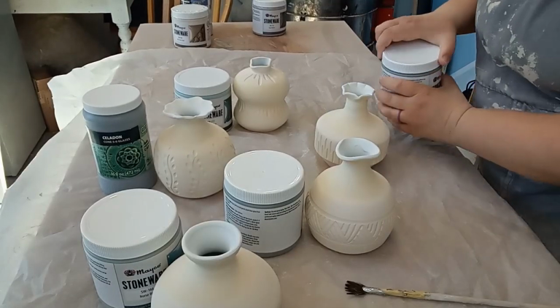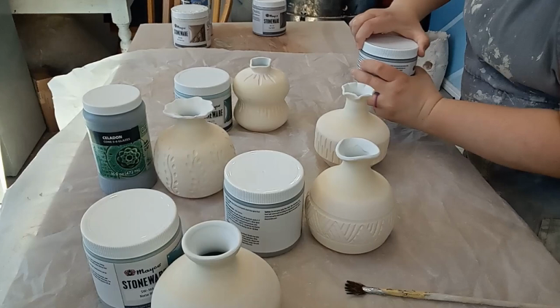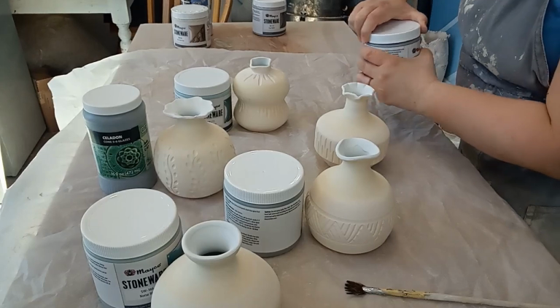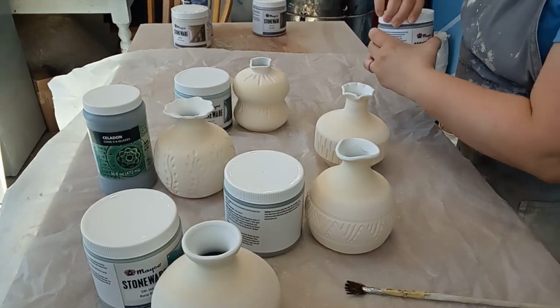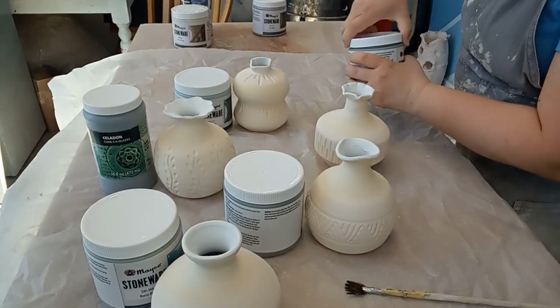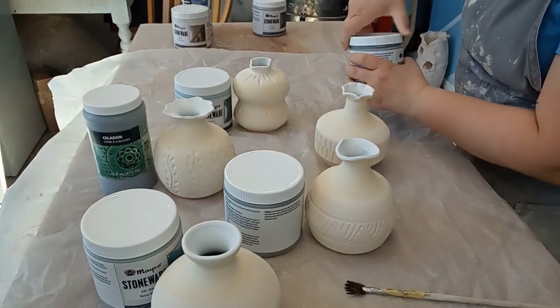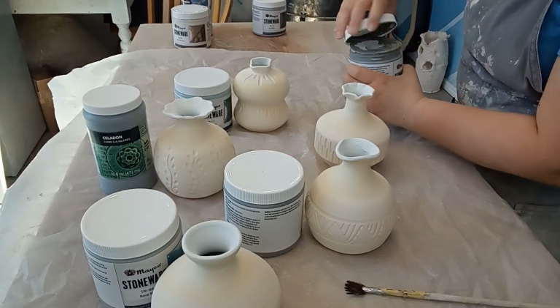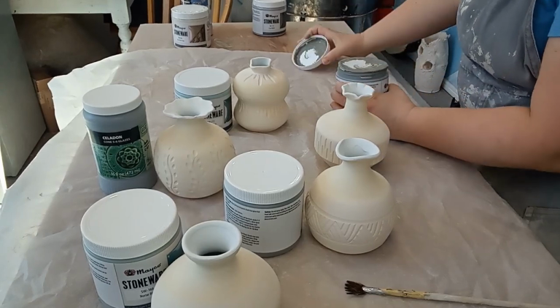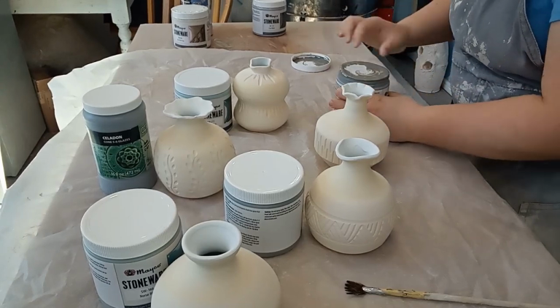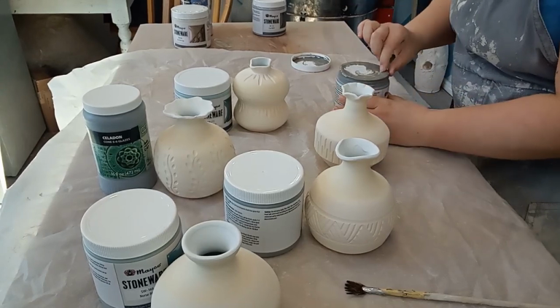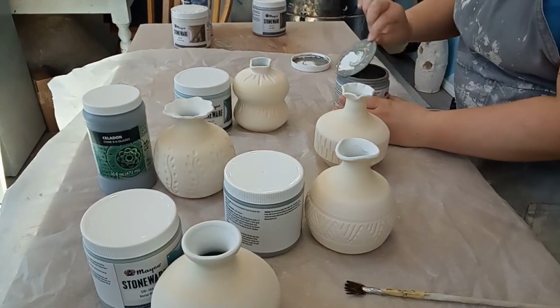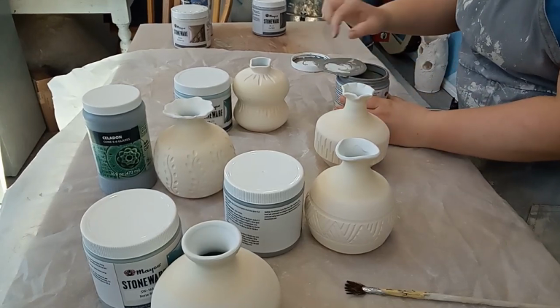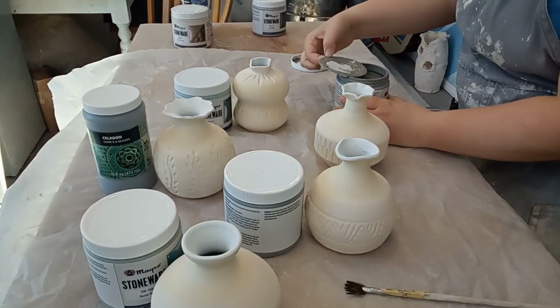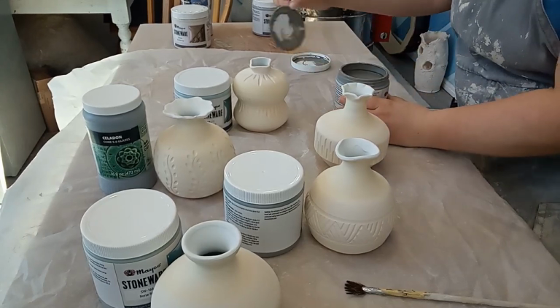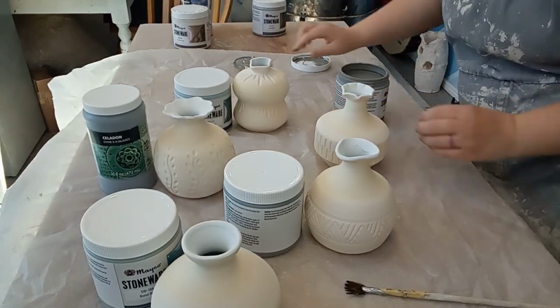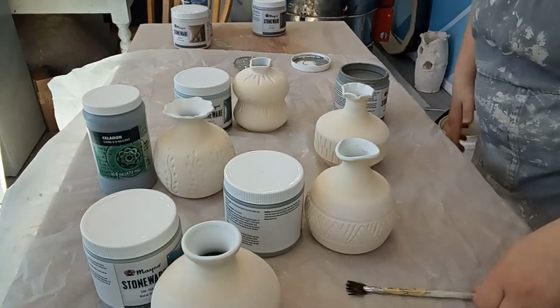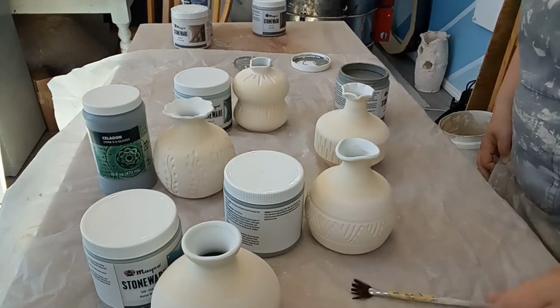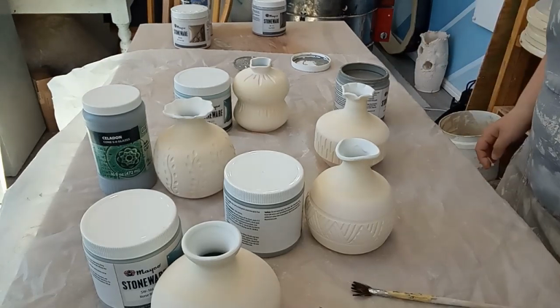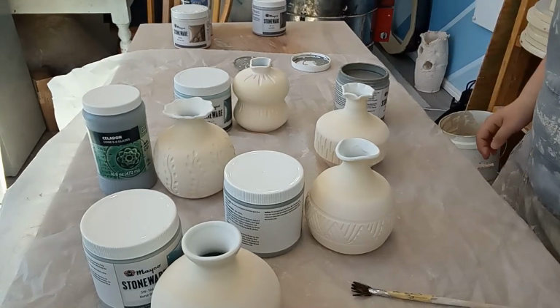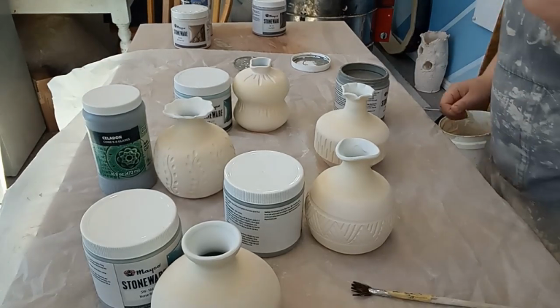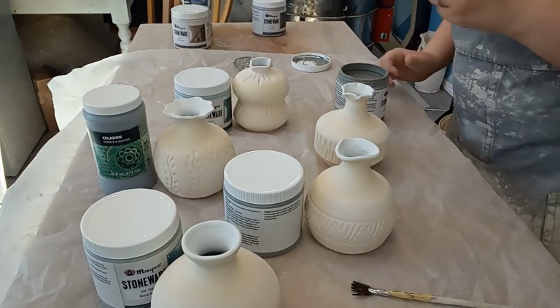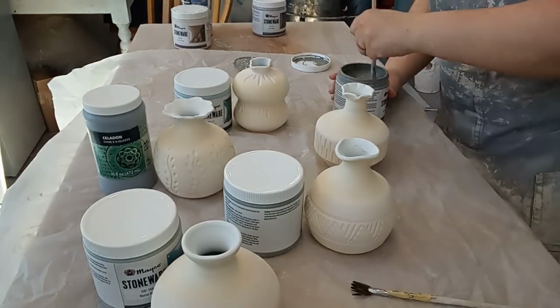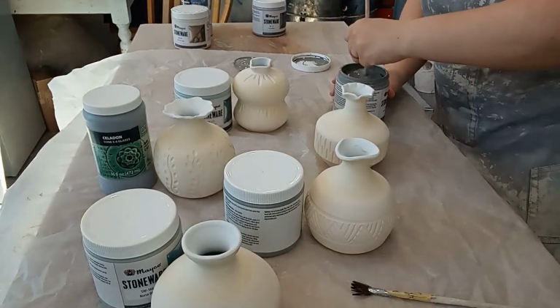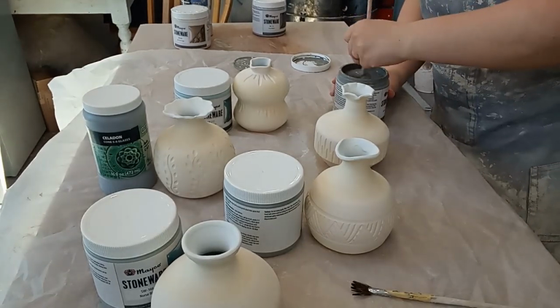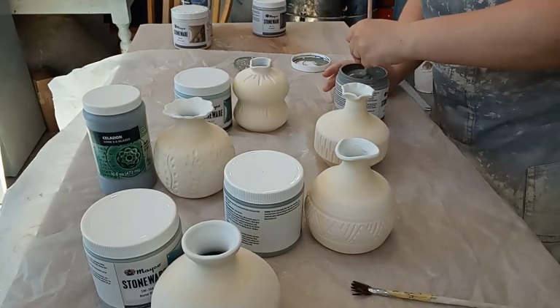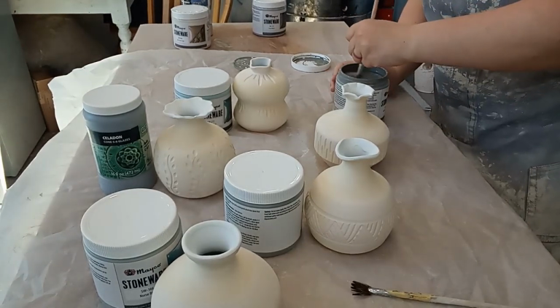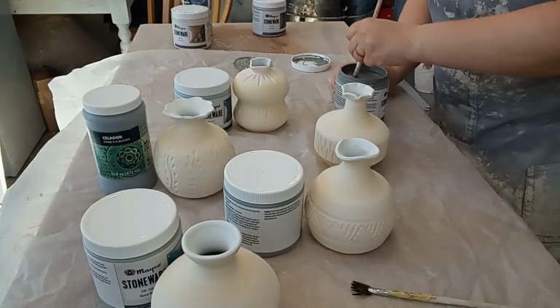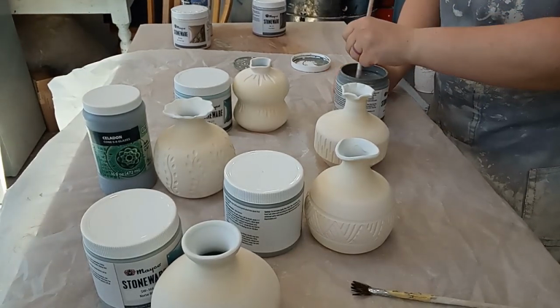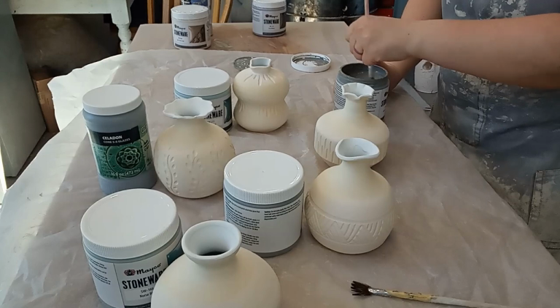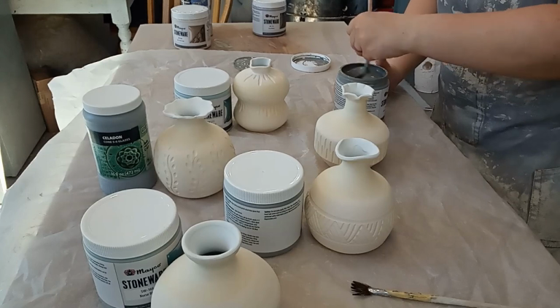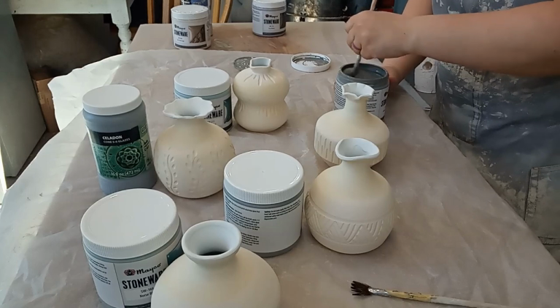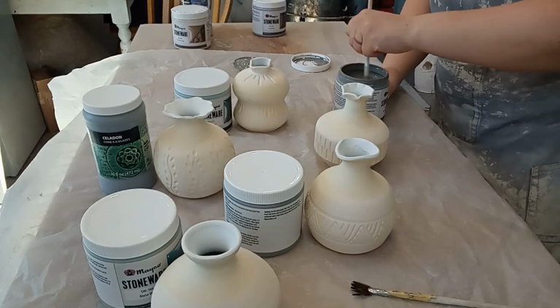Then I left the pots to dry fully and they were bisque fired in my kiln. They all came out great. If there's any moisture left in the pots, they can explode in the kiln, so it's always nice to have a bisque load of pots come out in one piece.